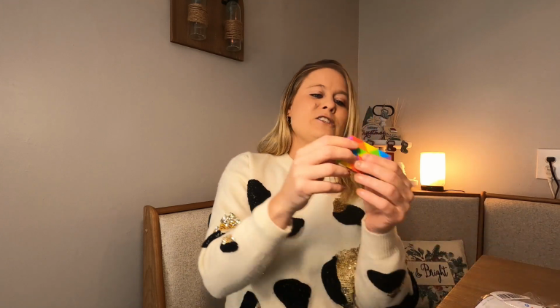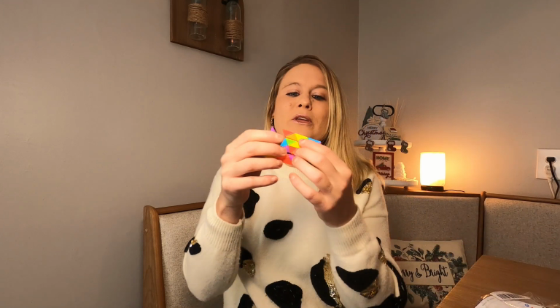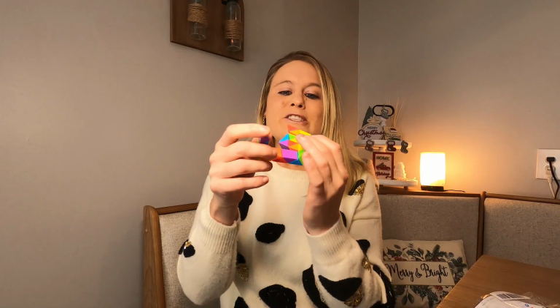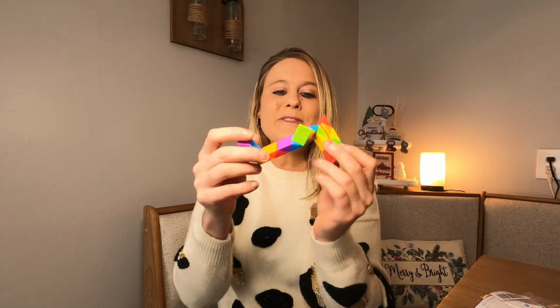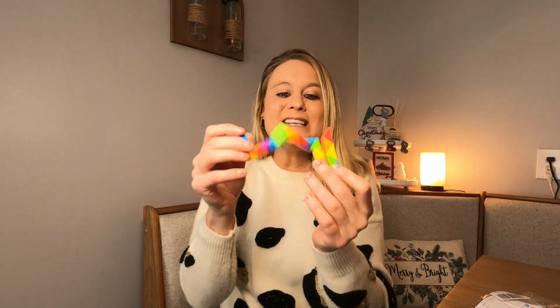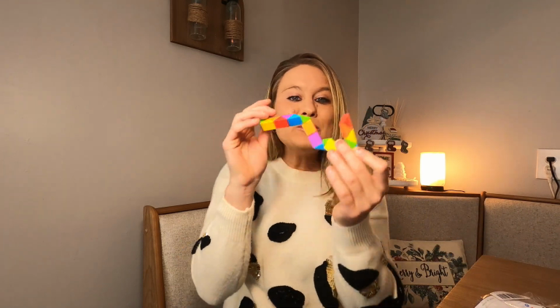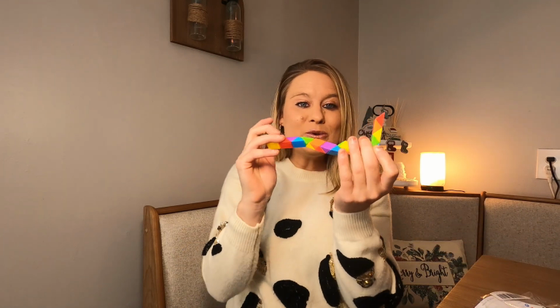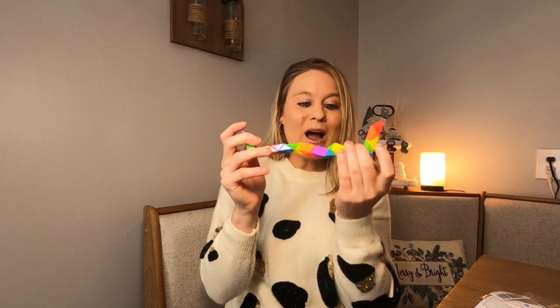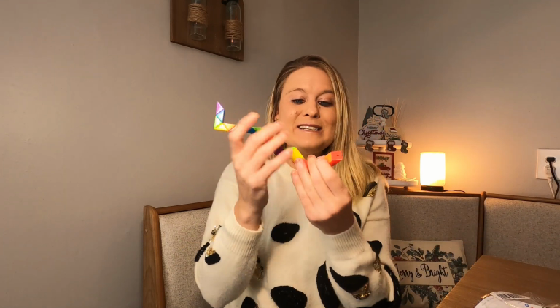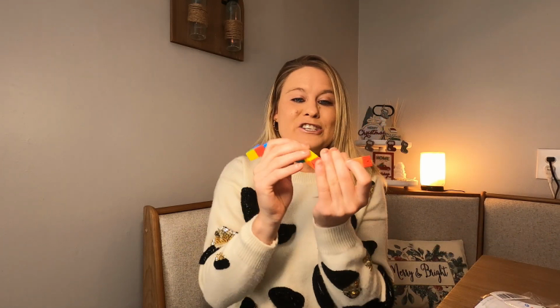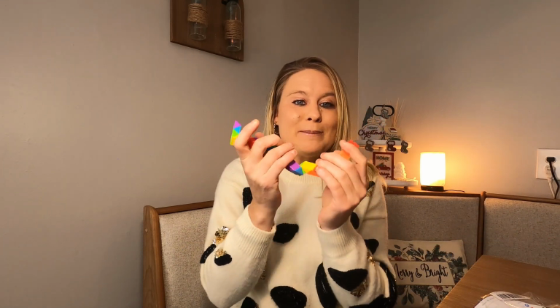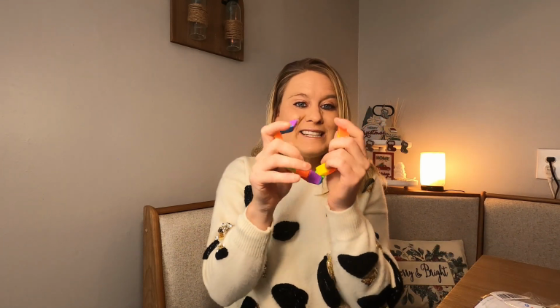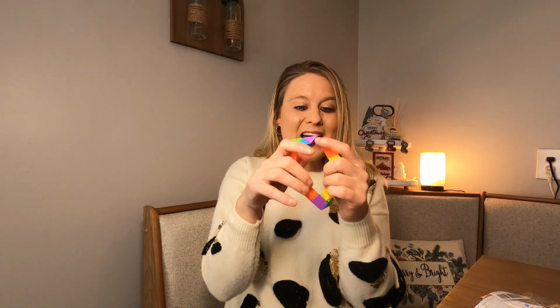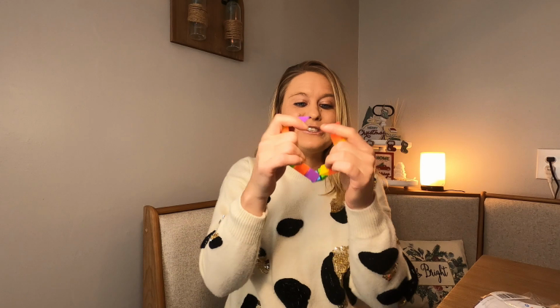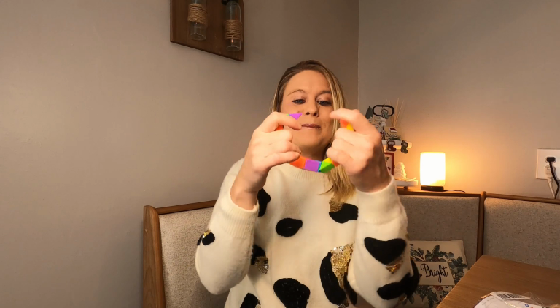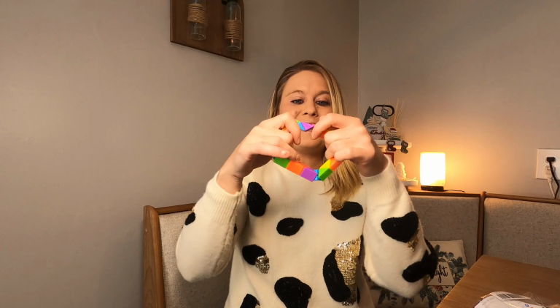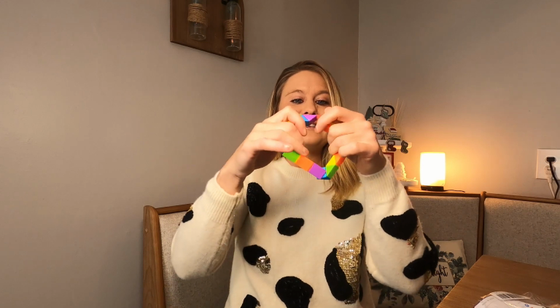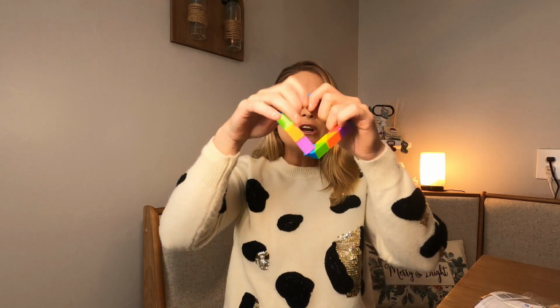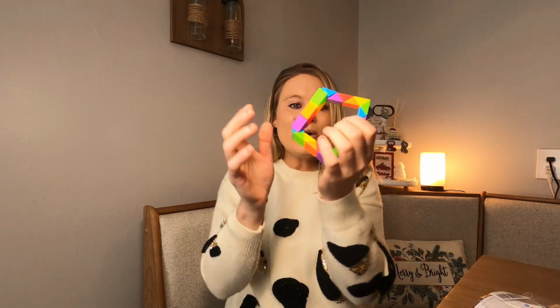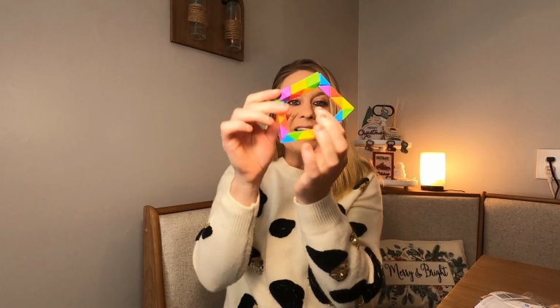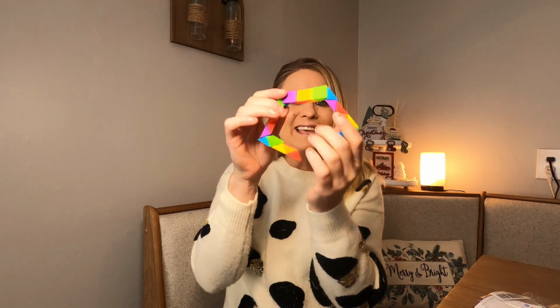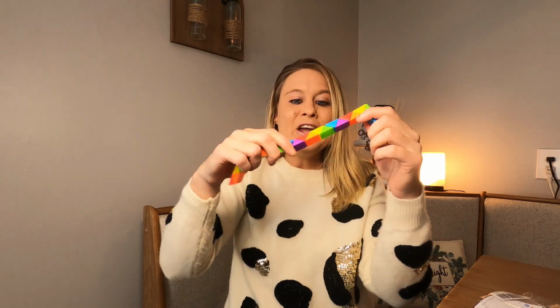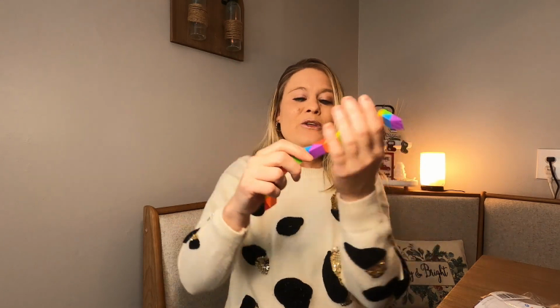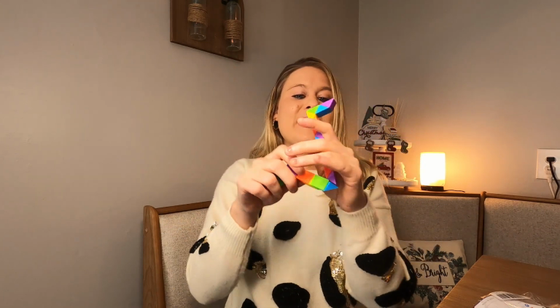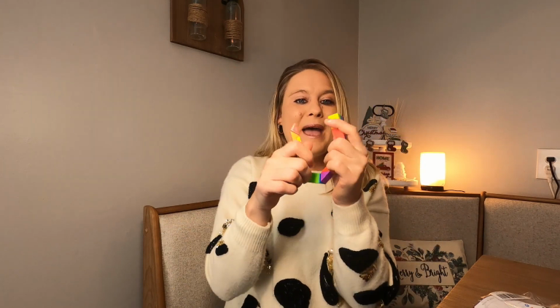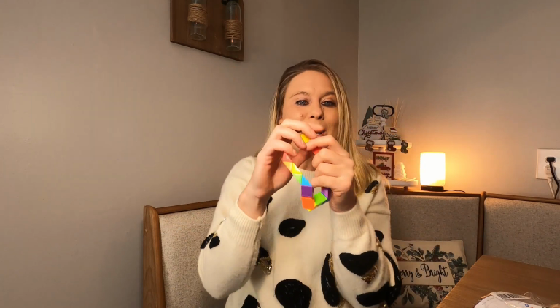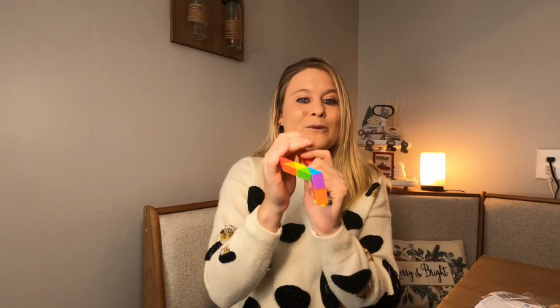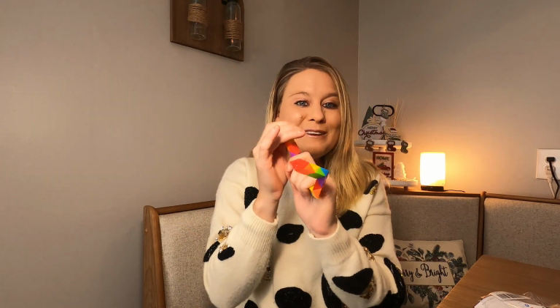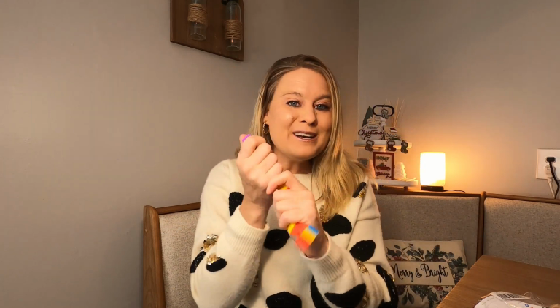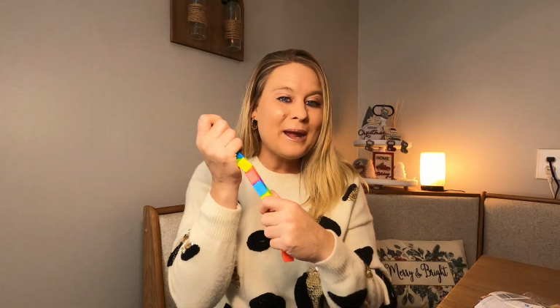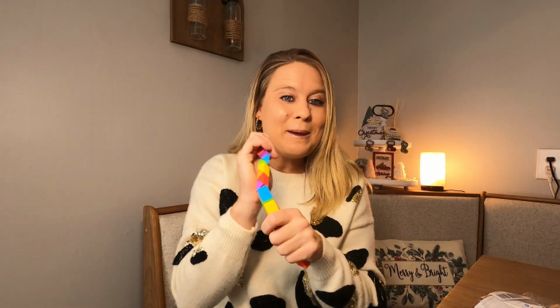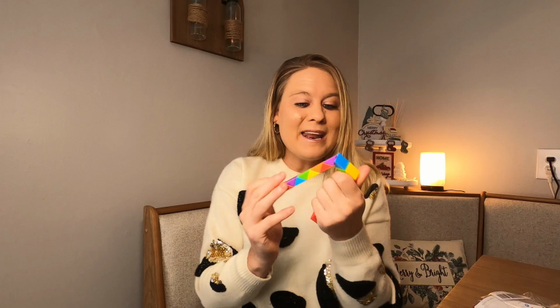What you can do with these is all kinds of different shapes and sizes. You can make it into a circle like this. You can bend them — they're really fun to play with and bend.